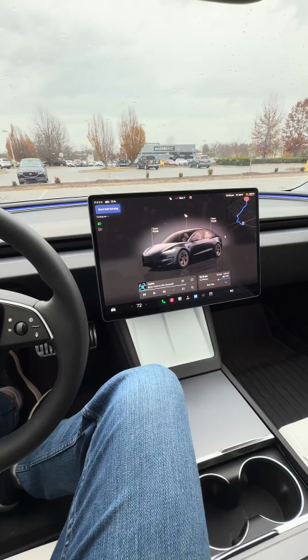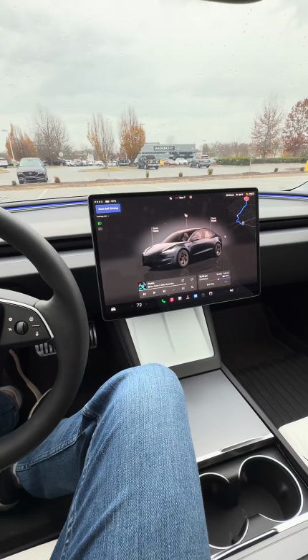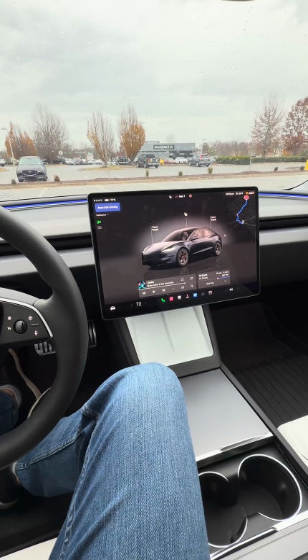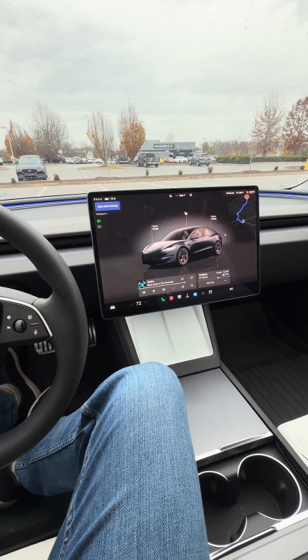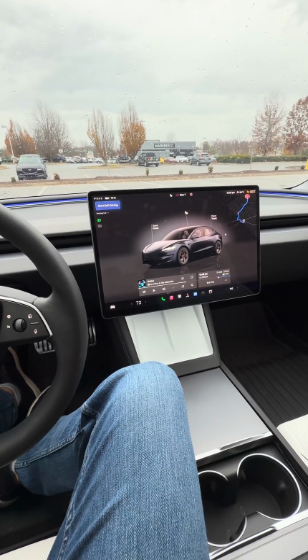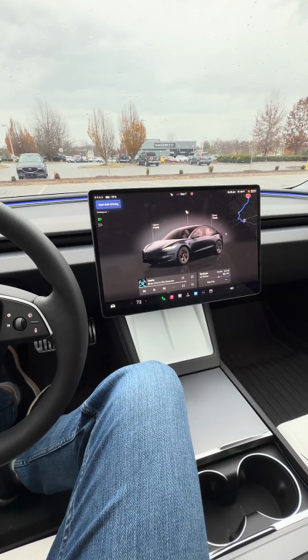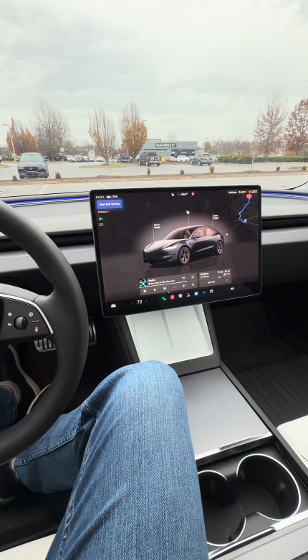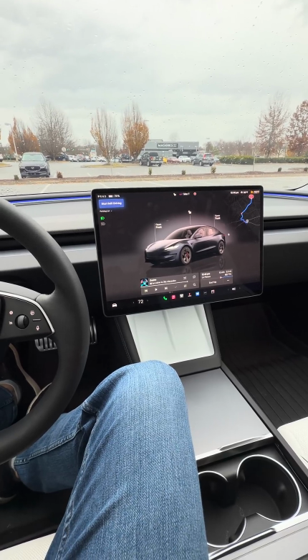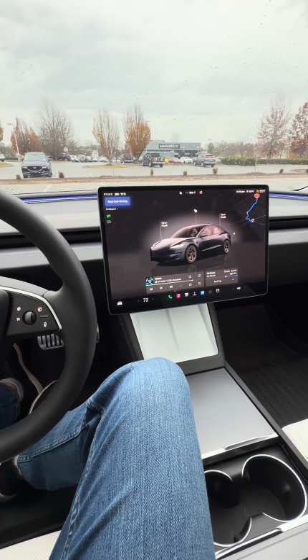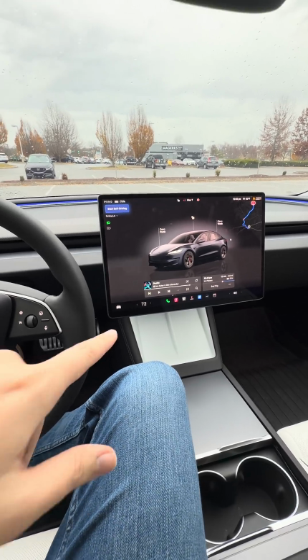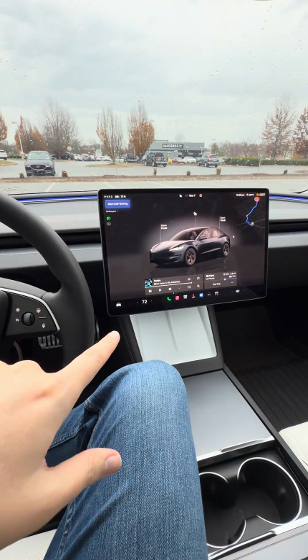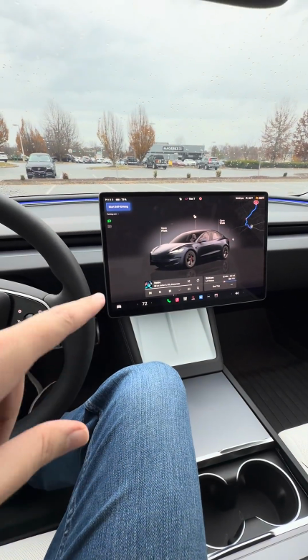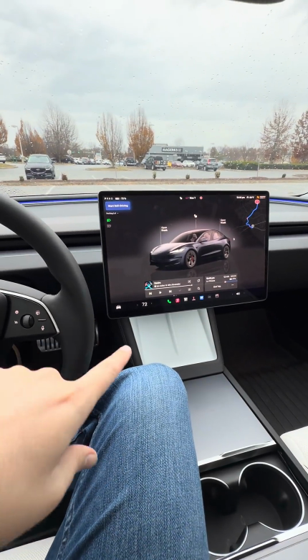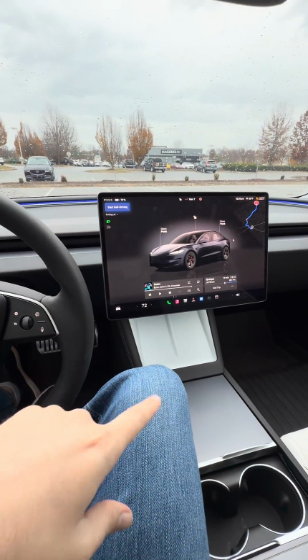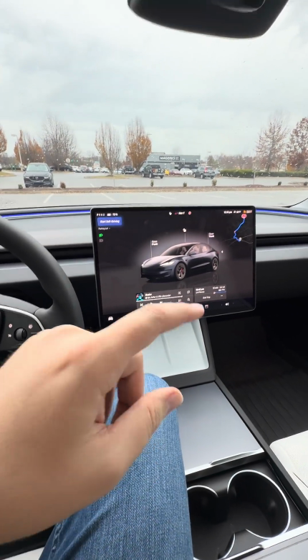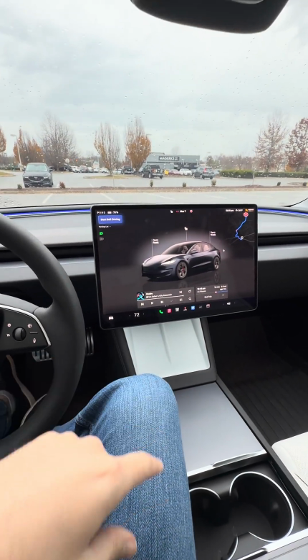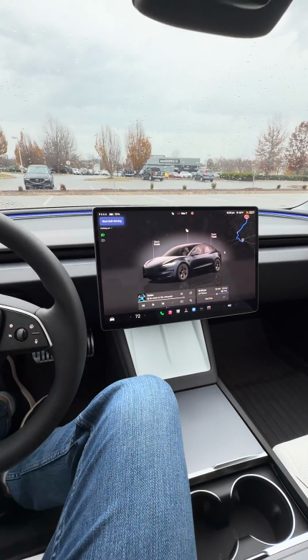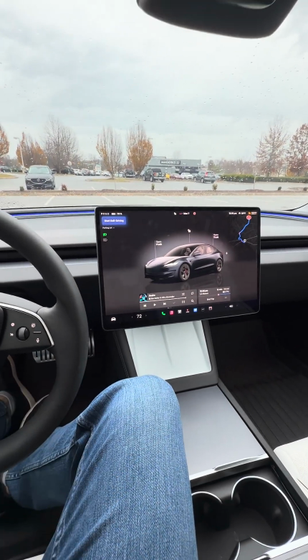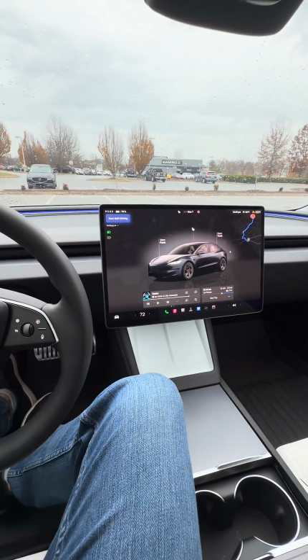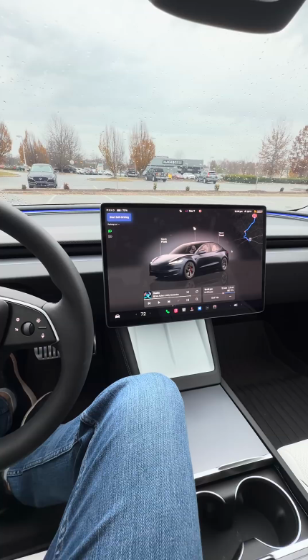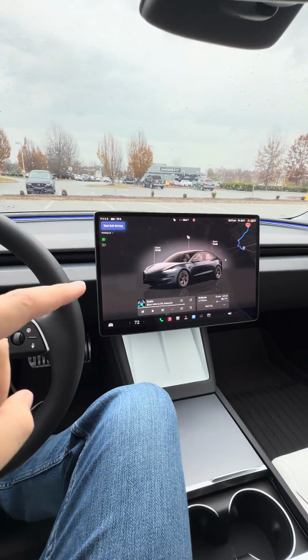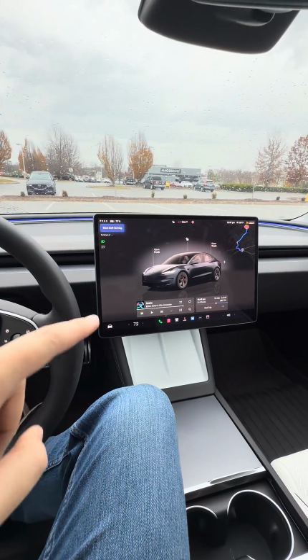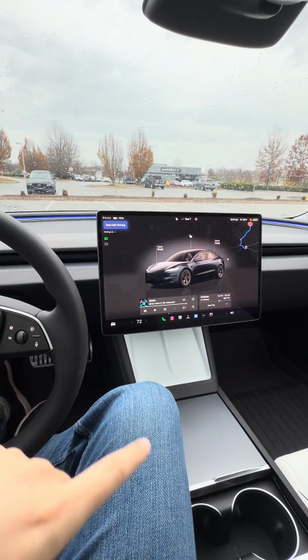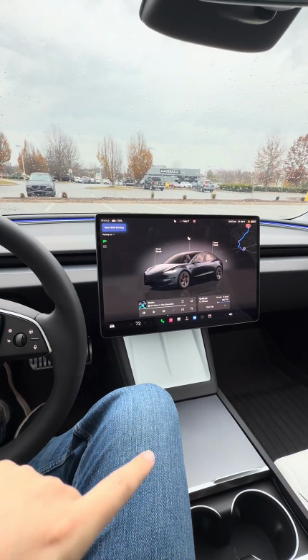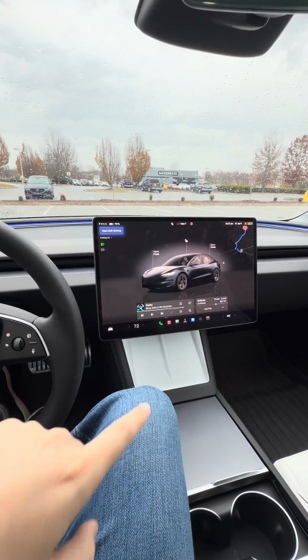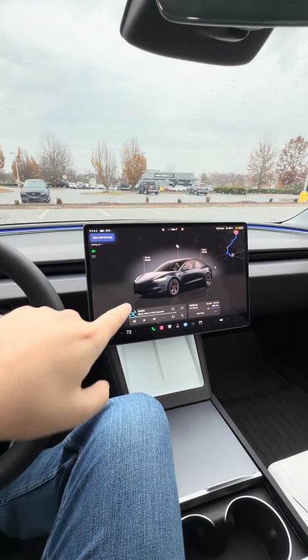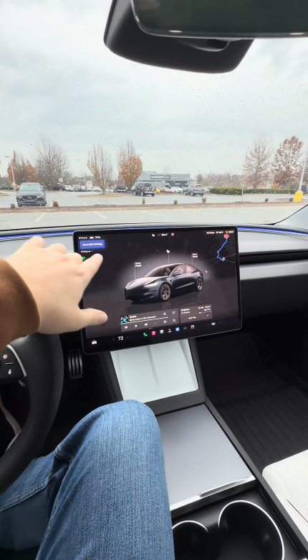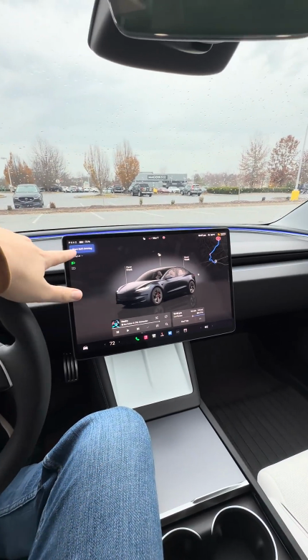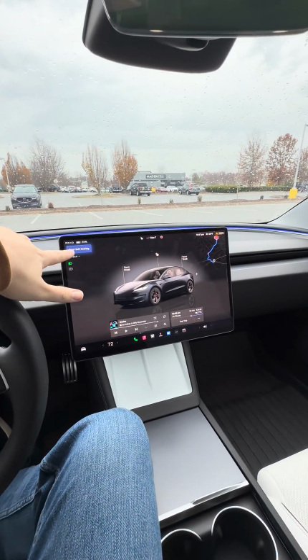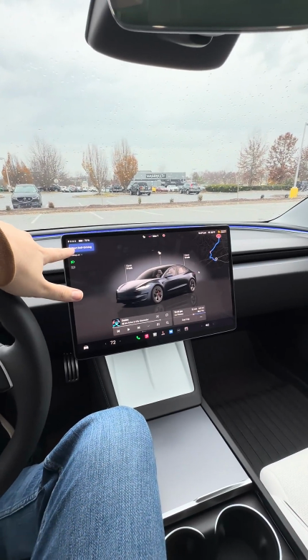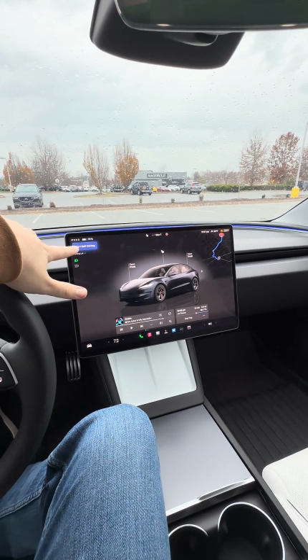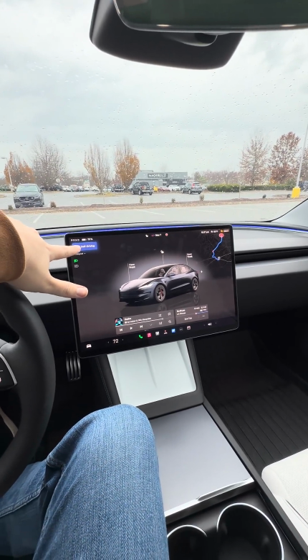Today we're going to be building a website using AI in my car using Grok, Lovable, and ChatGPT. While we're doing that, we're going to also have the car drive itself in full self-driving.